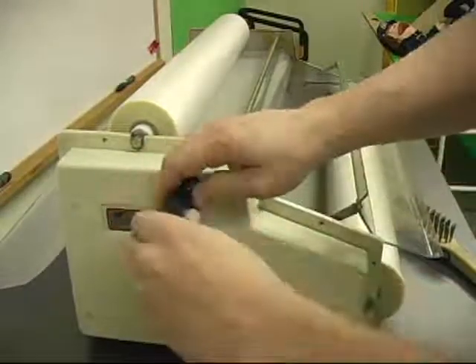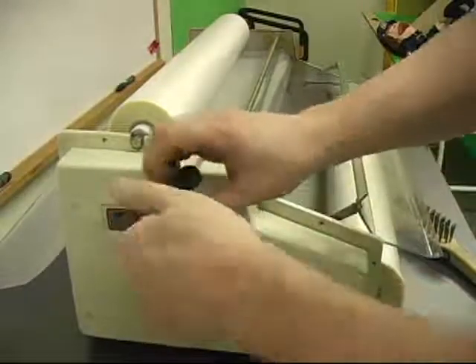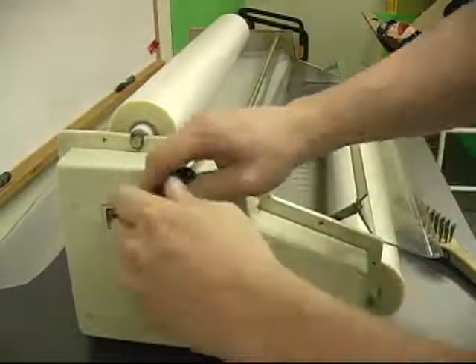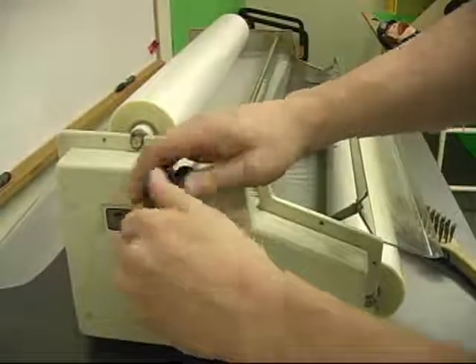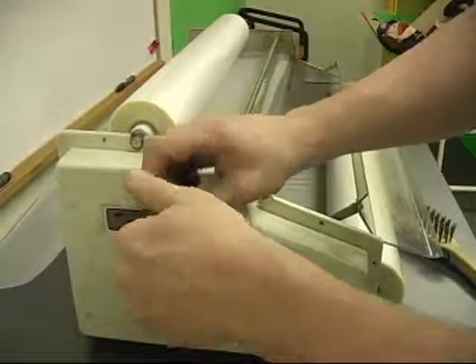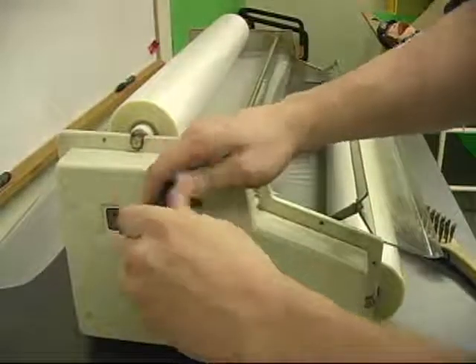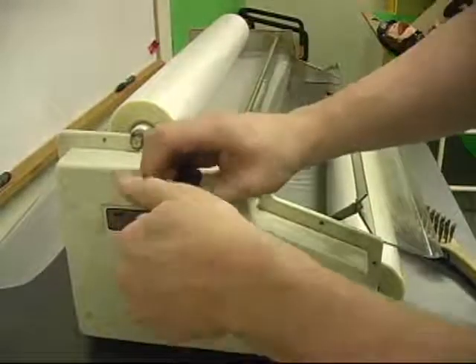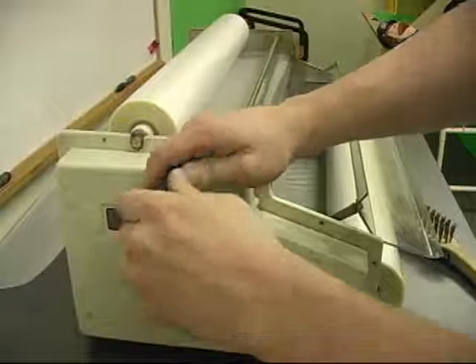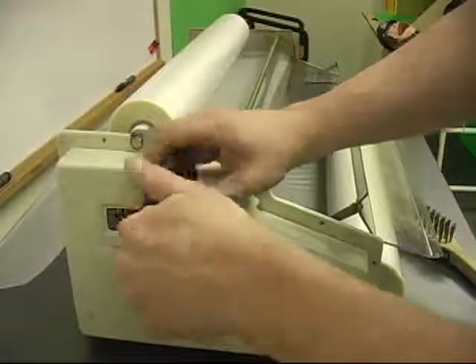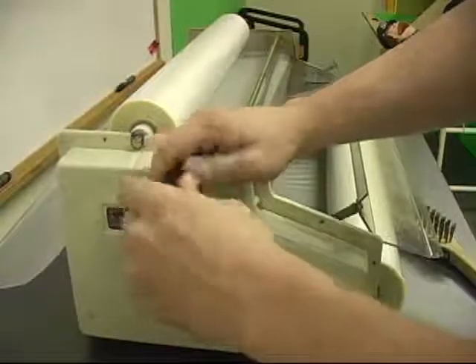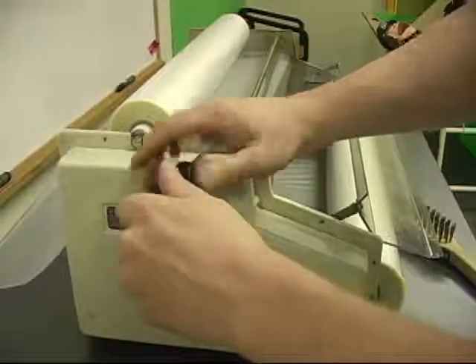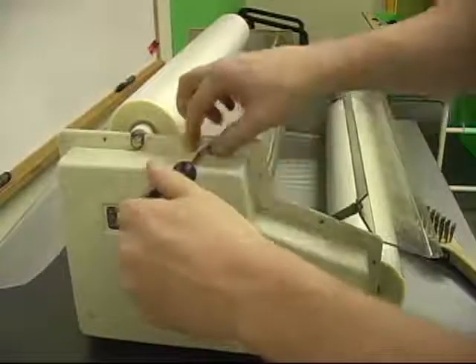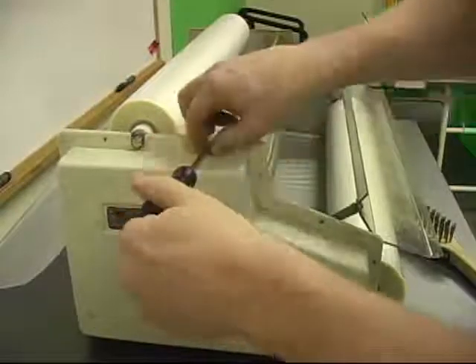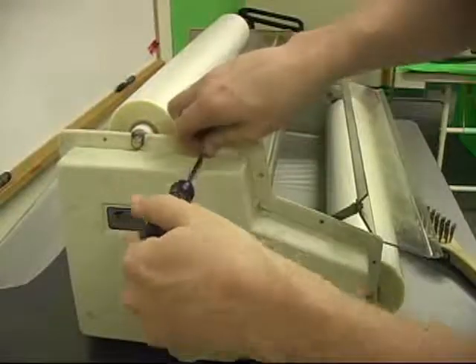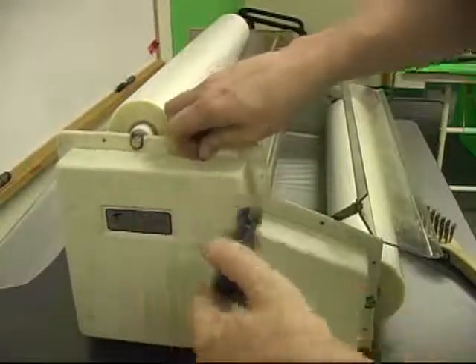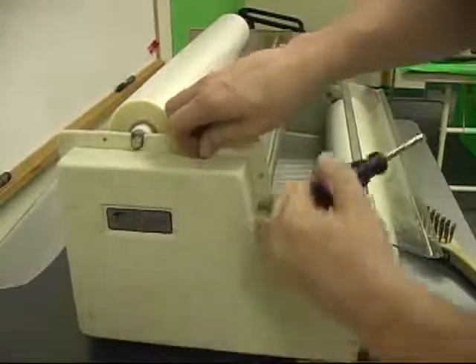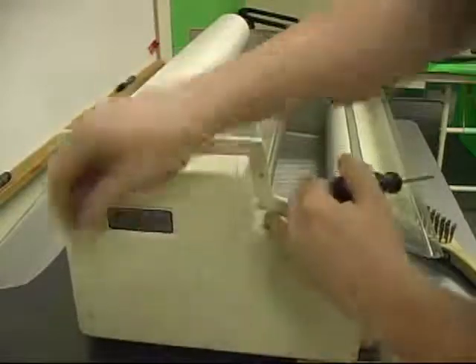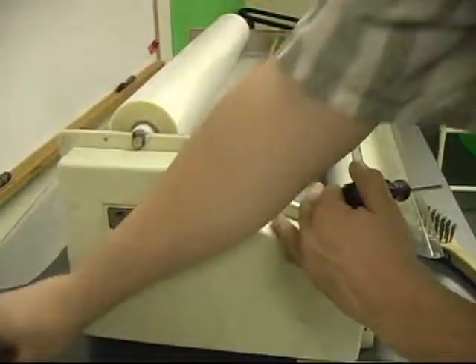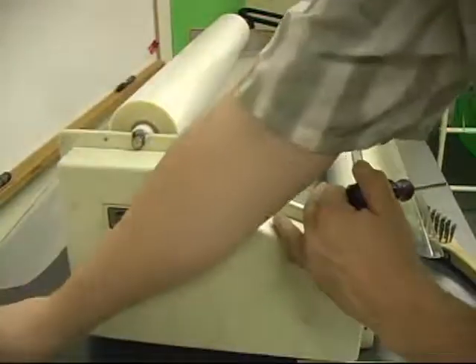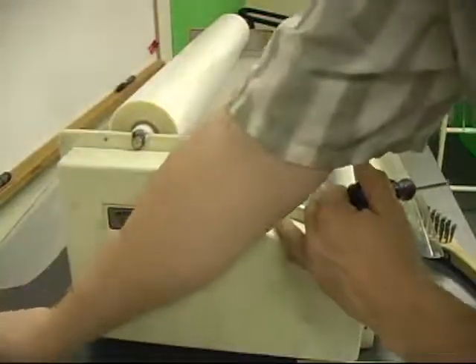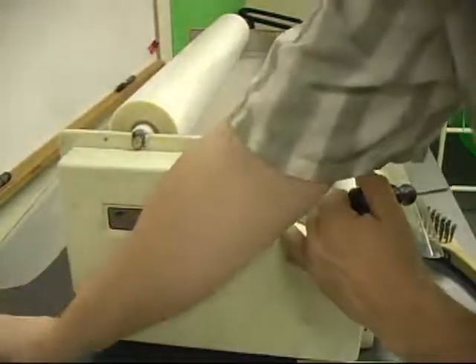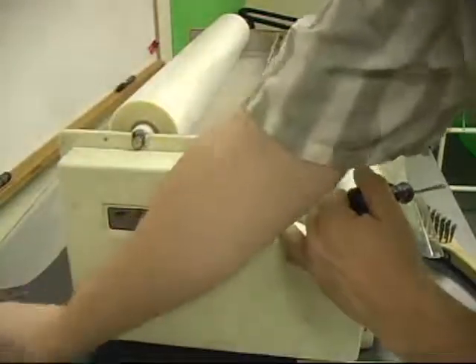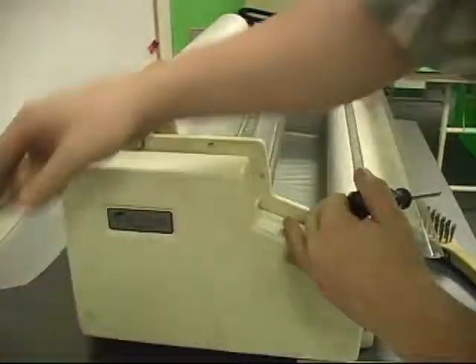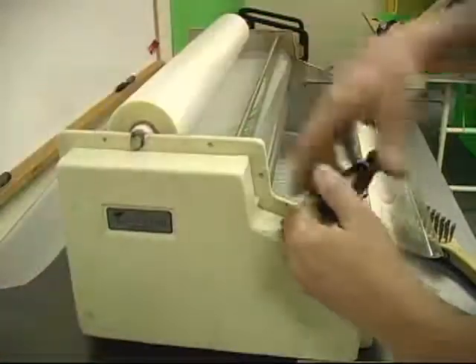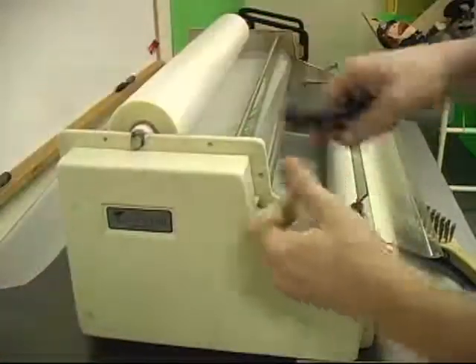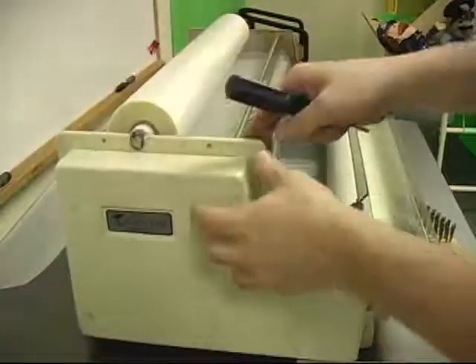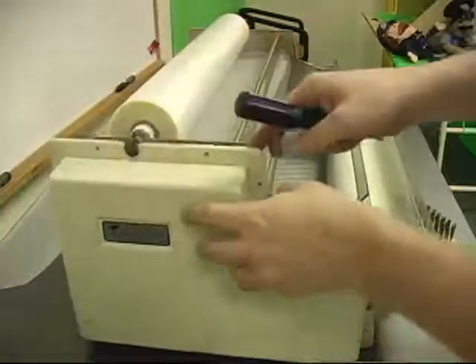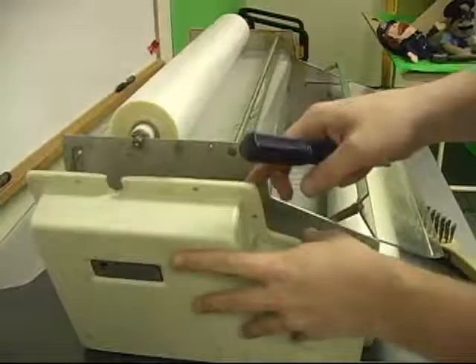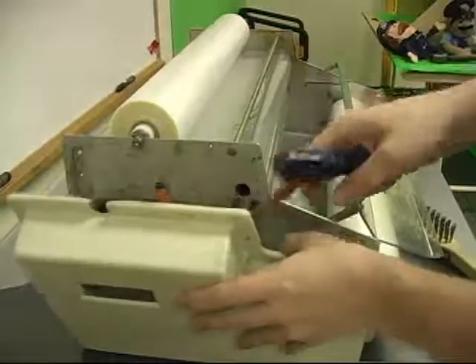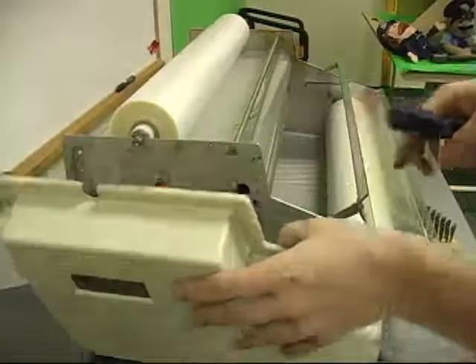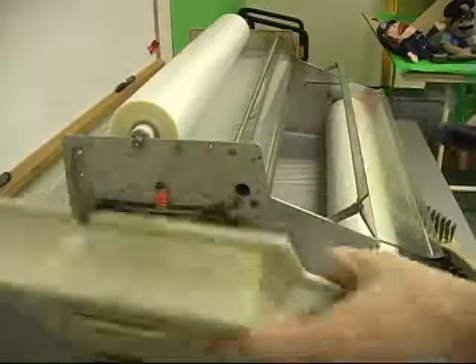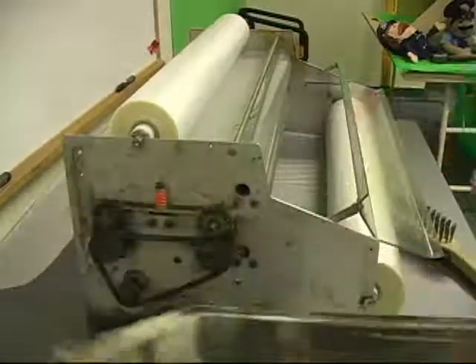If the rollers are not rolling, use a Phillips screwdriver to open the left plastic housing on the laminator. This is where the chain and sprockets are located.